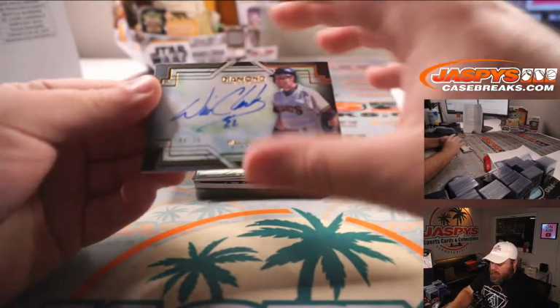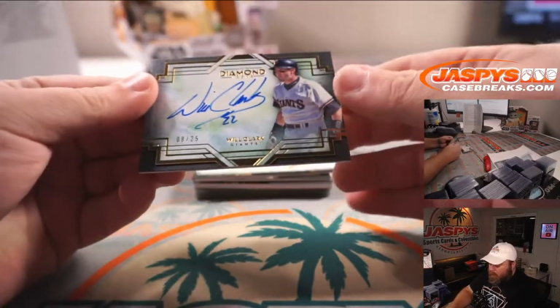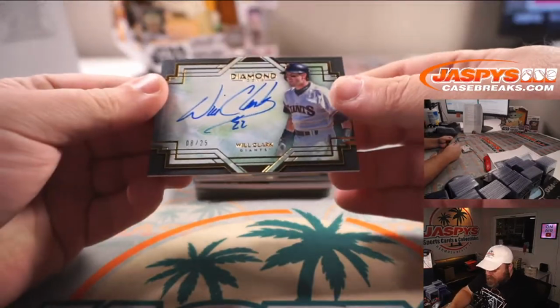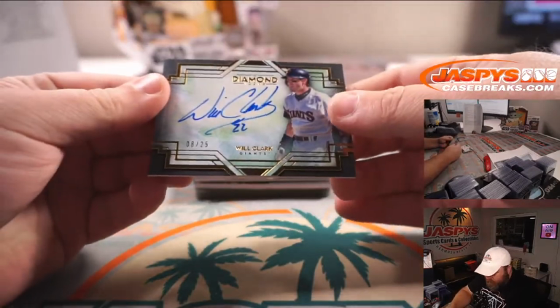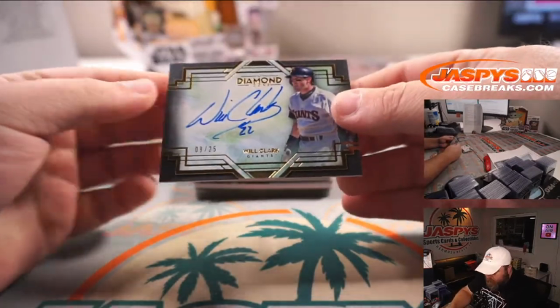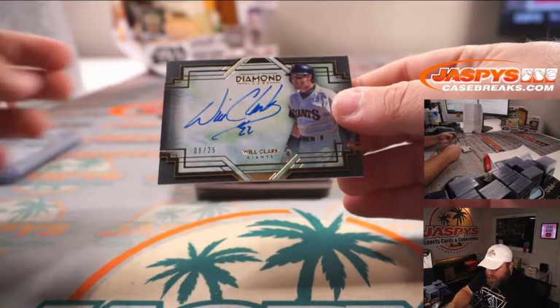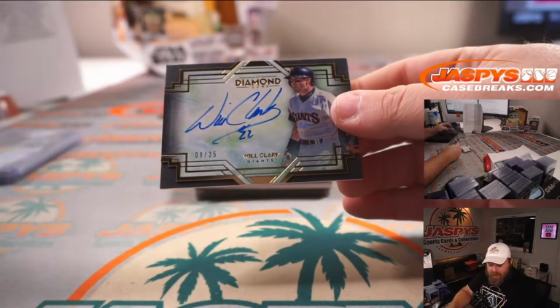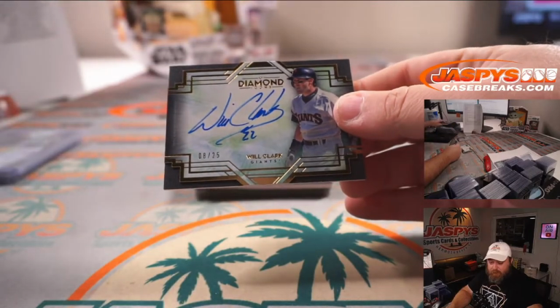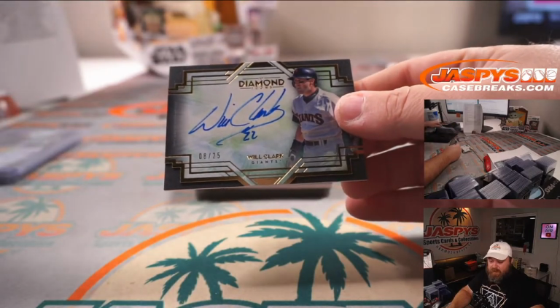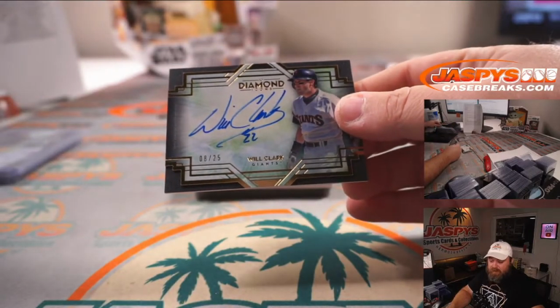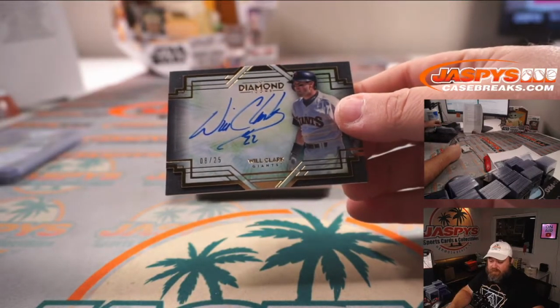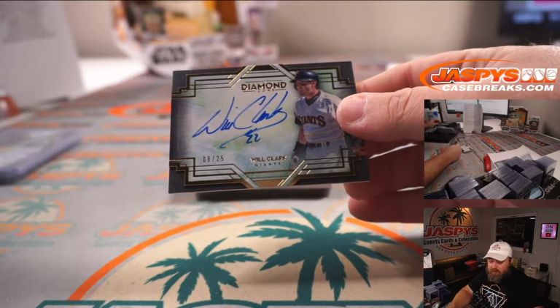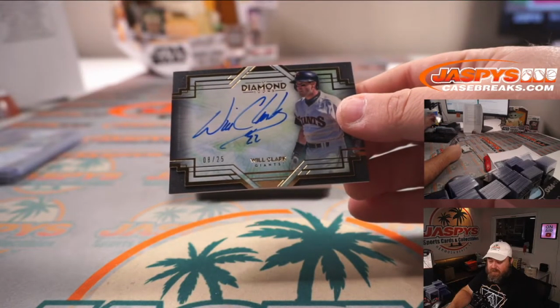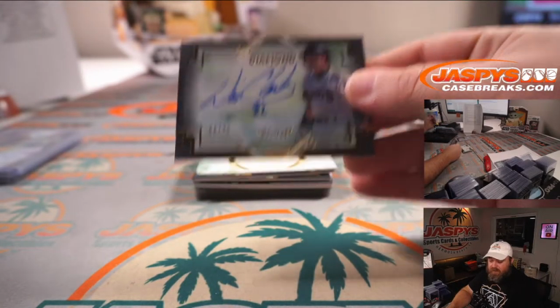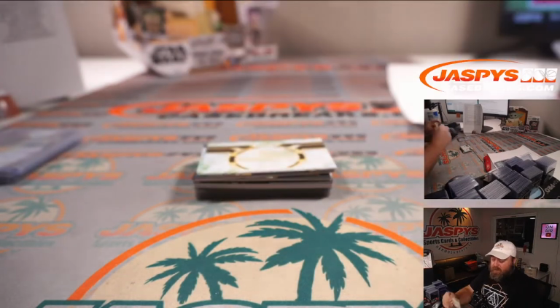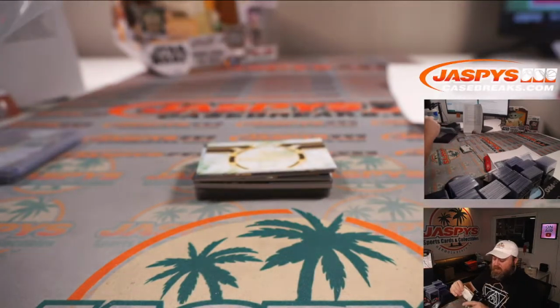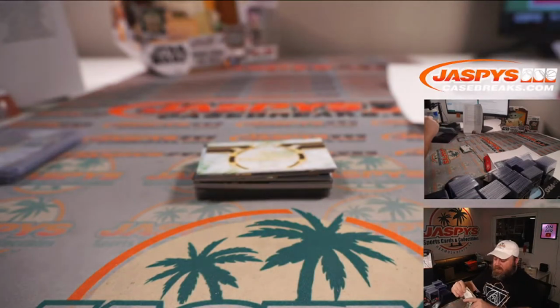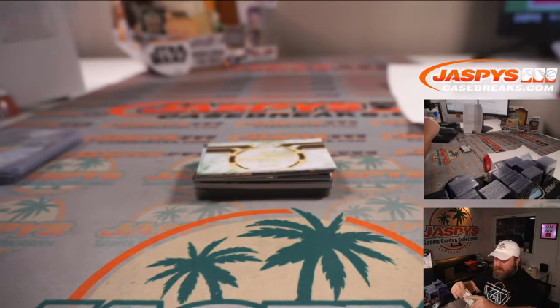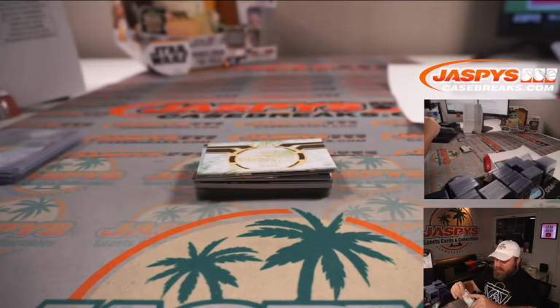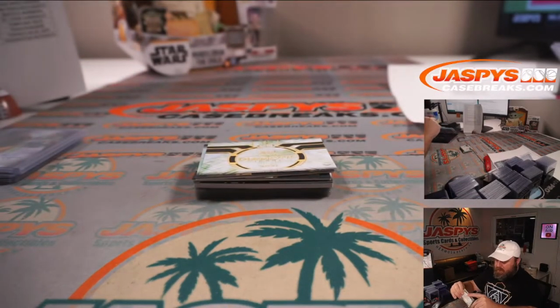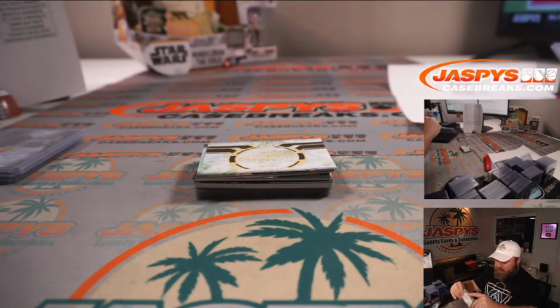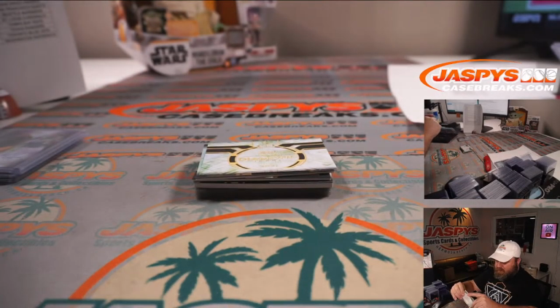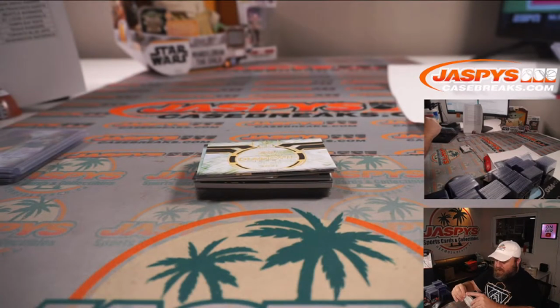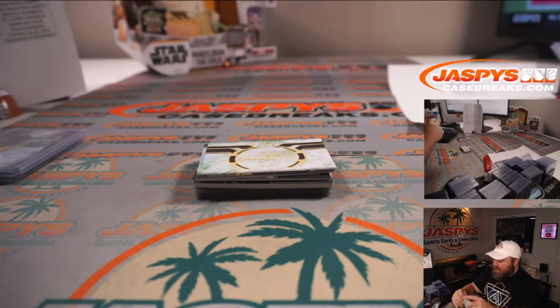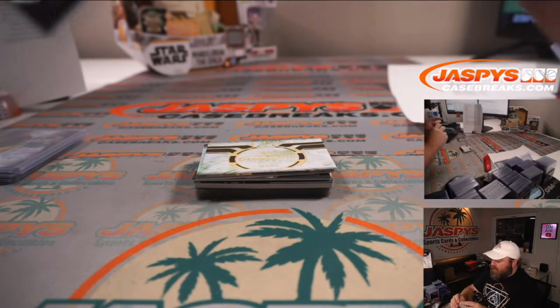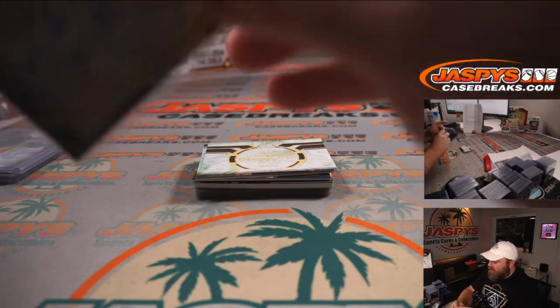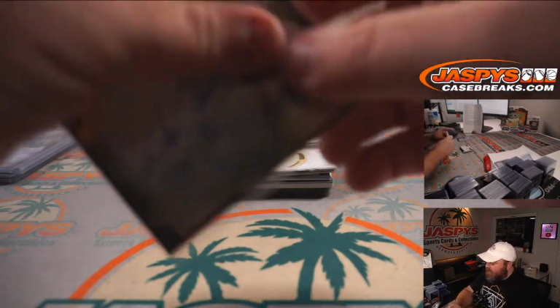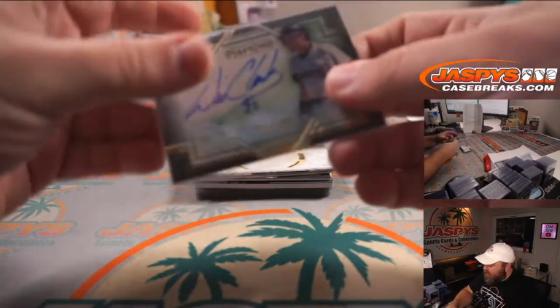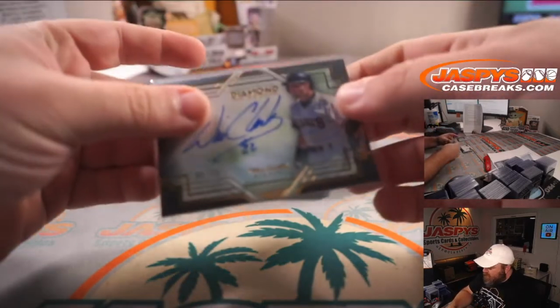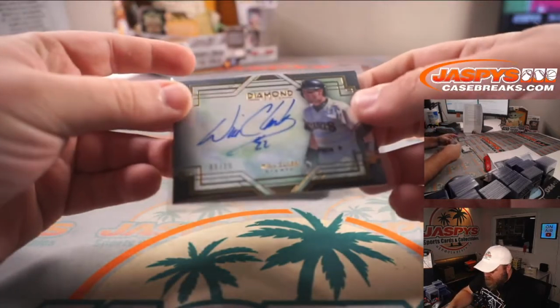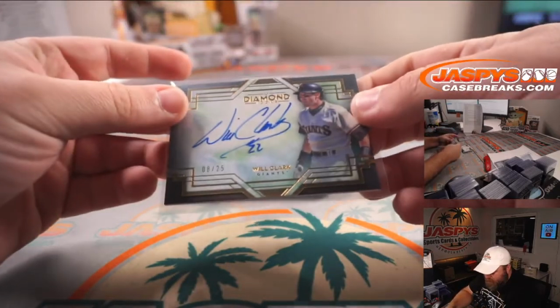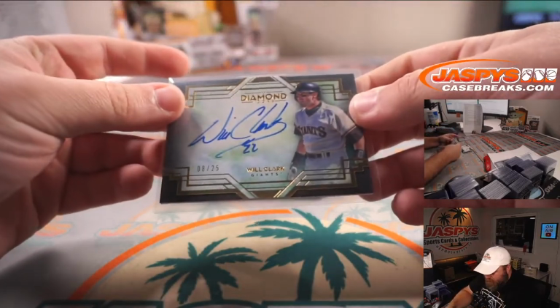Will the Thrill Clark, eight out of 25 for the San Francisco Giants. Also part of that random number block — spot eight is Michael Pecora.